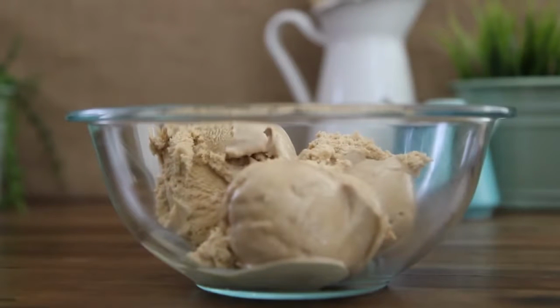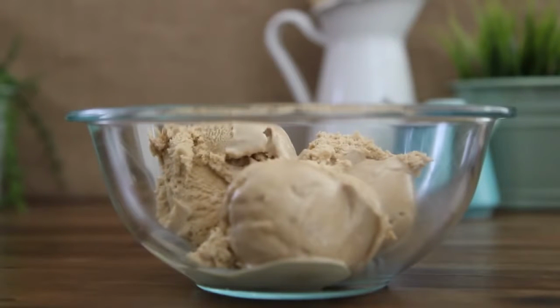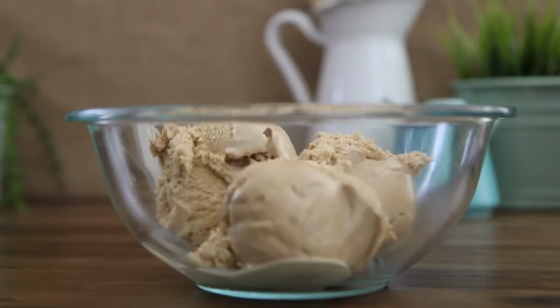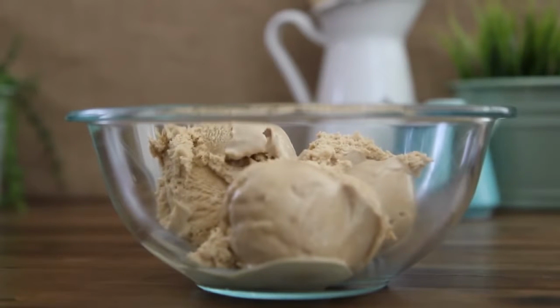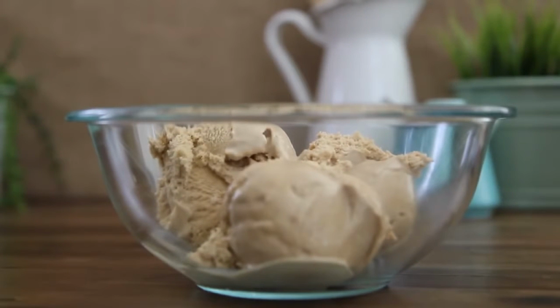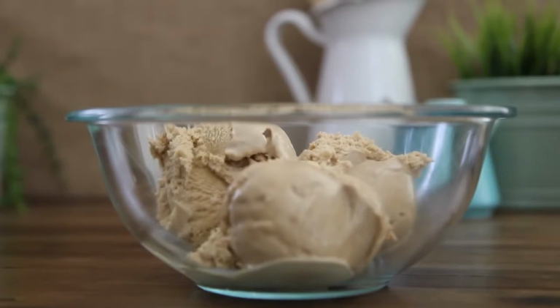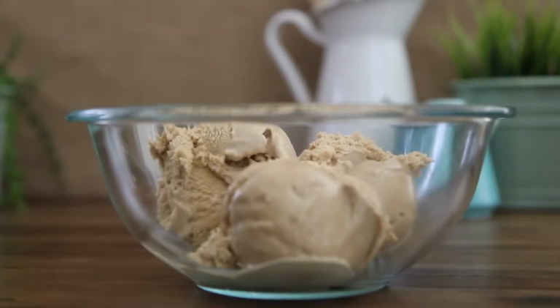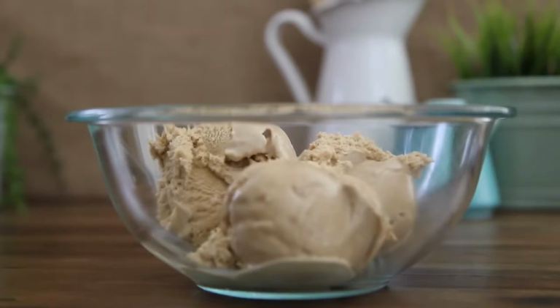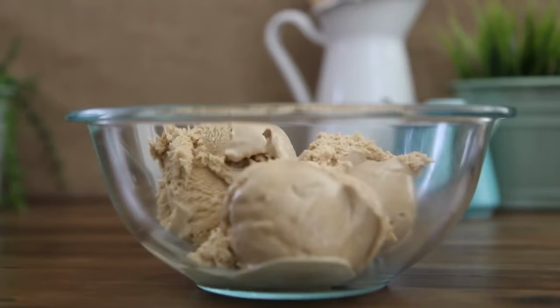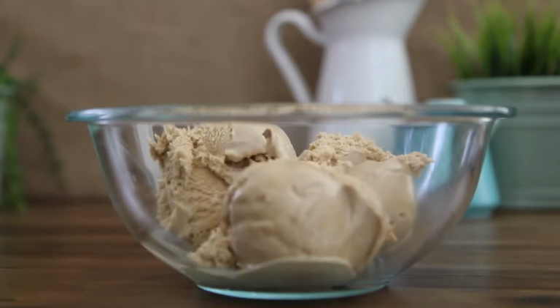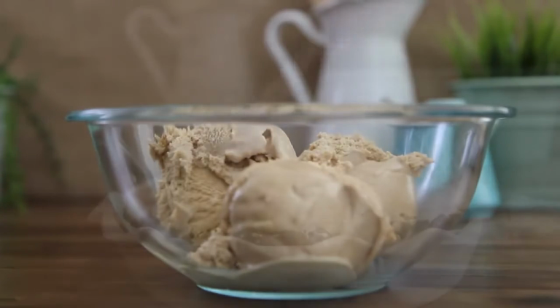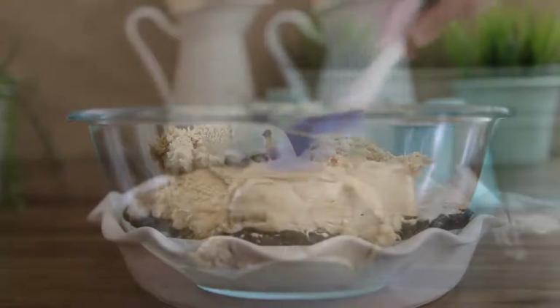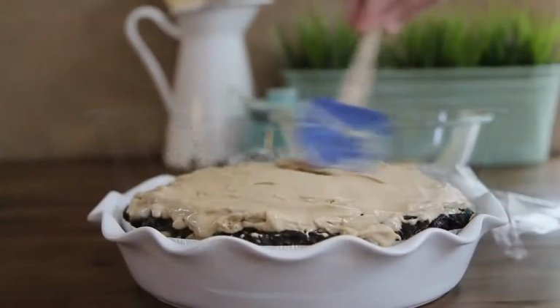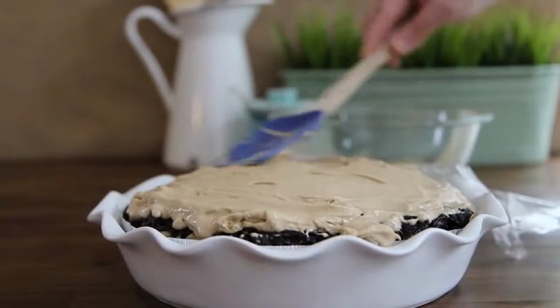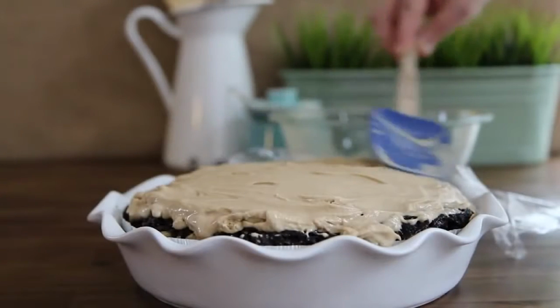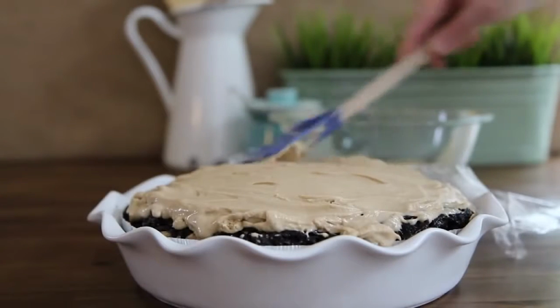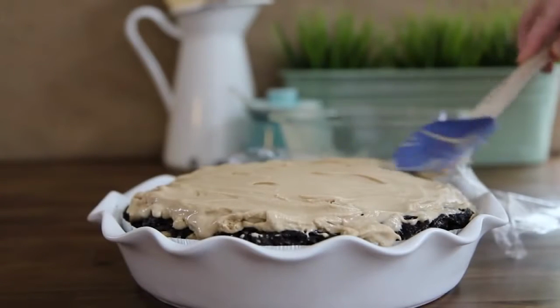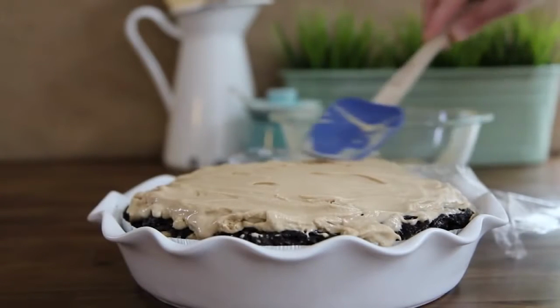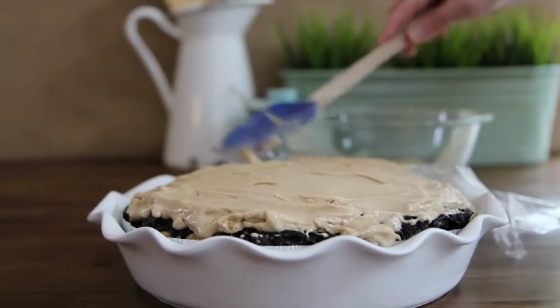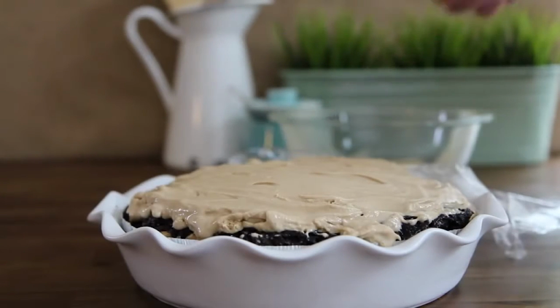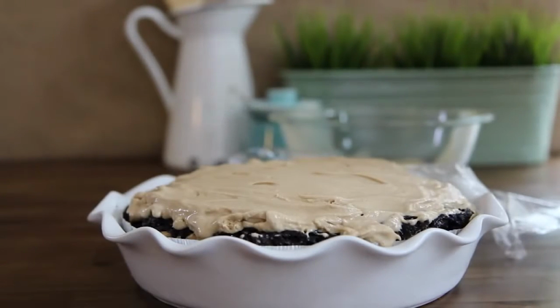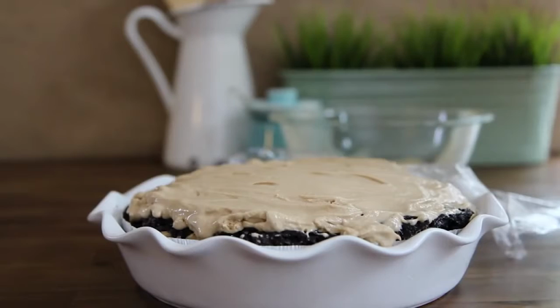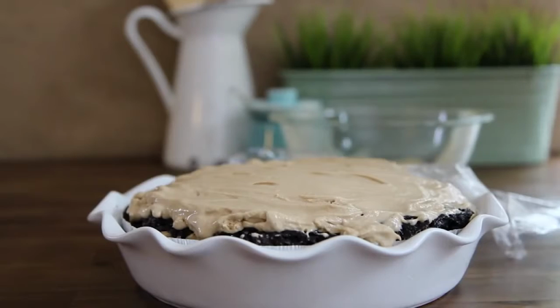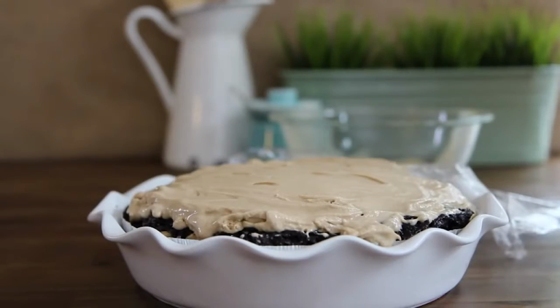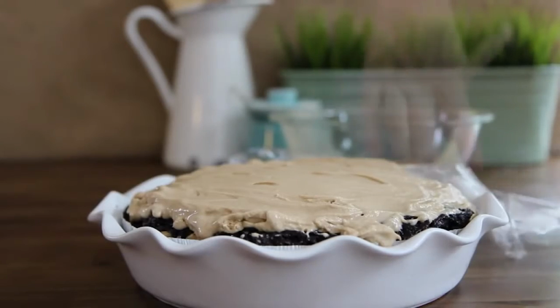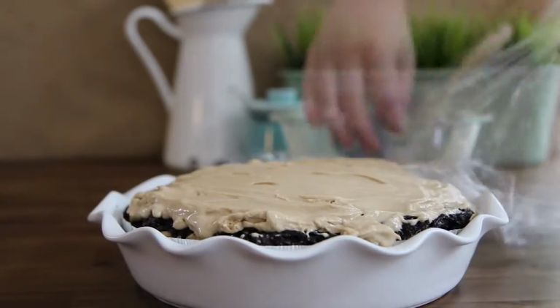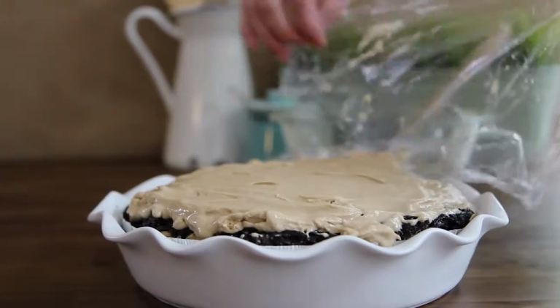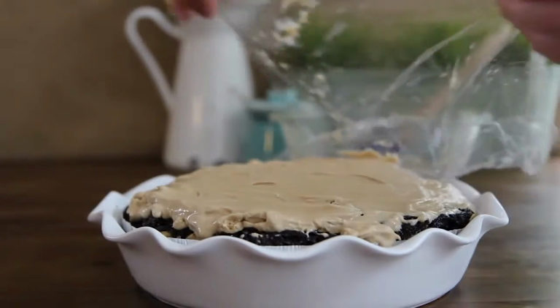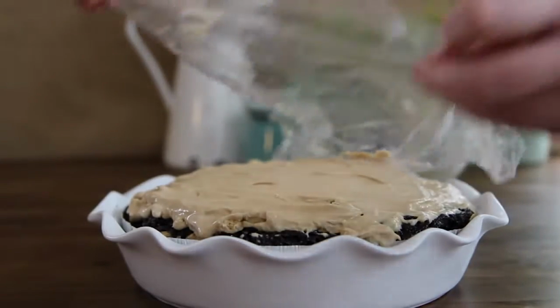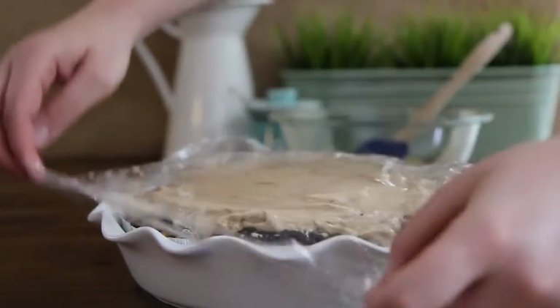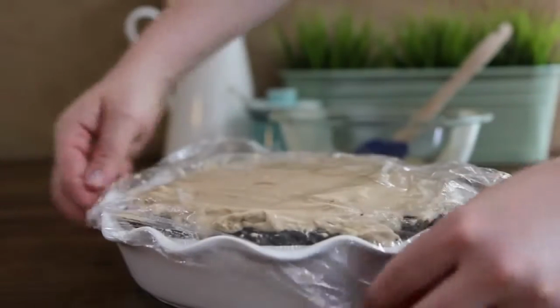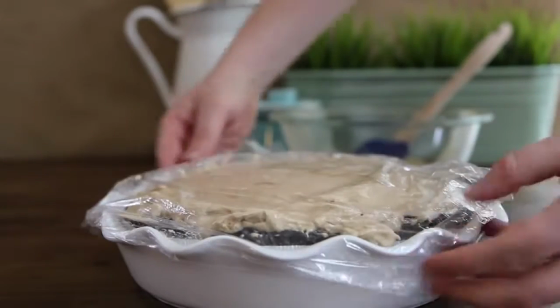Right before the two hours is up, grab the remaining coffee-flavored ice cream from the freezer and let it stand at room temperature to soften for about 10 minutes. Now spread the softened ice cream over the fudge layer, cover with plastic wrap, and return to the freezer for two more hours to set.